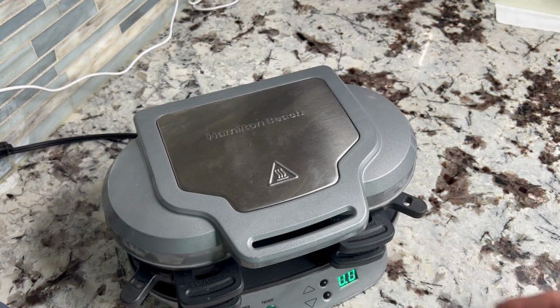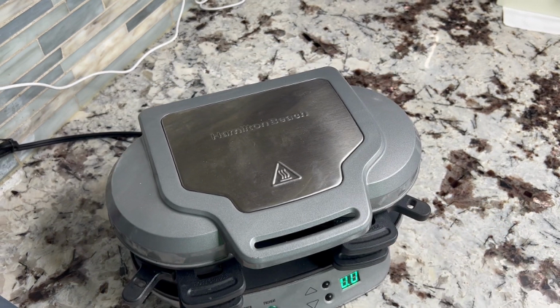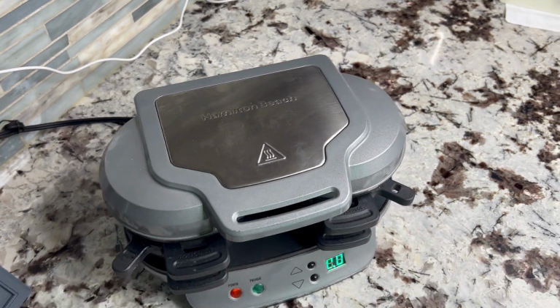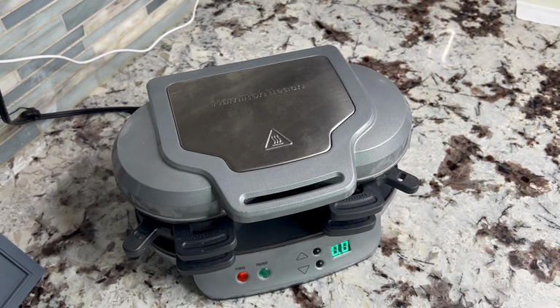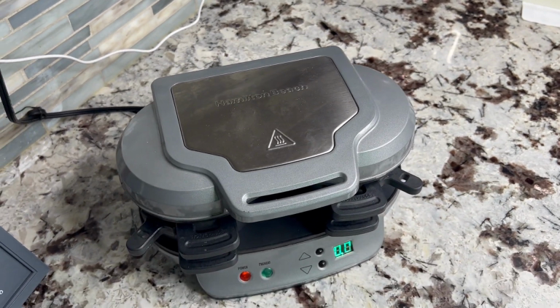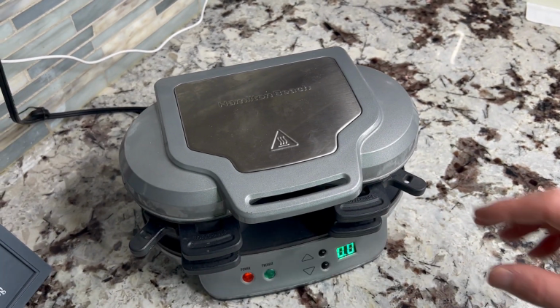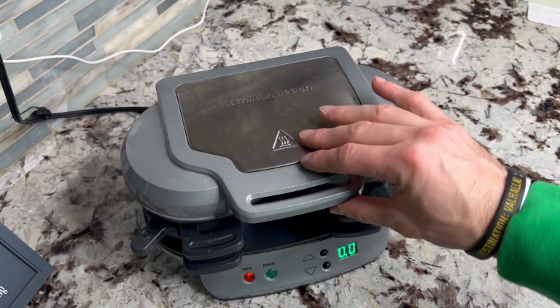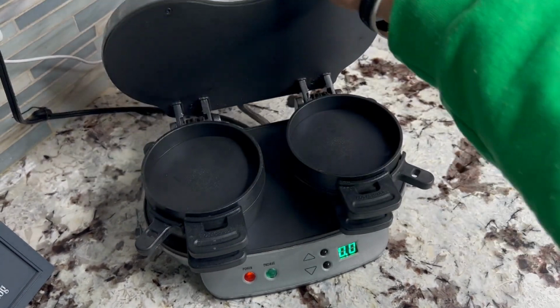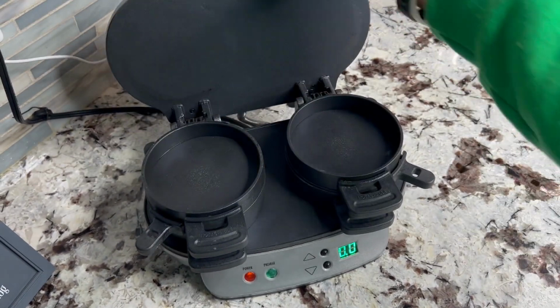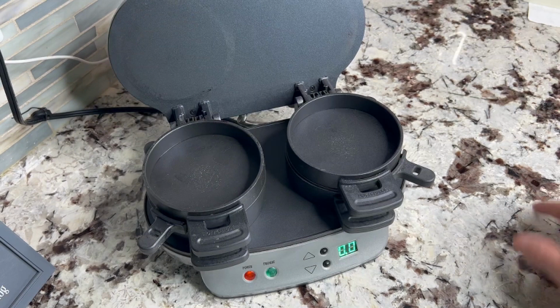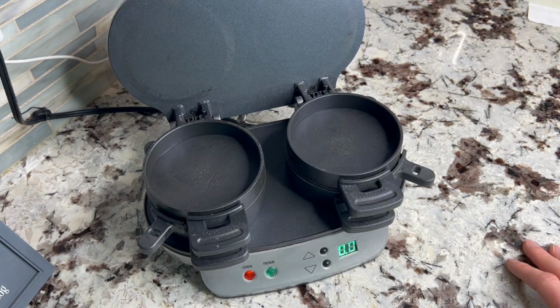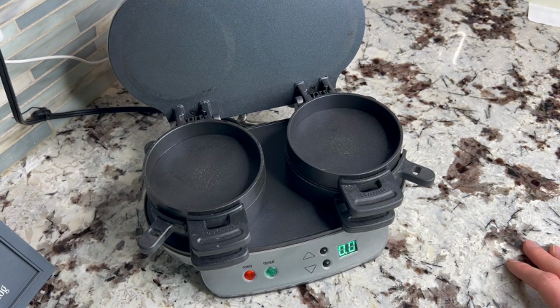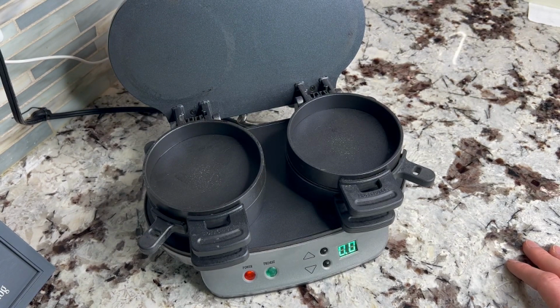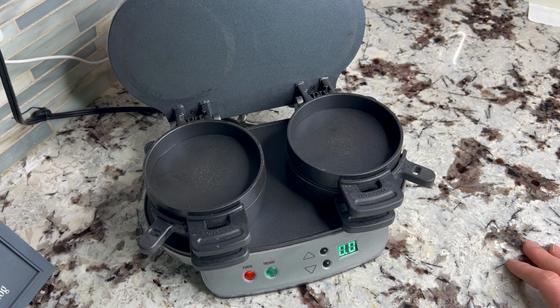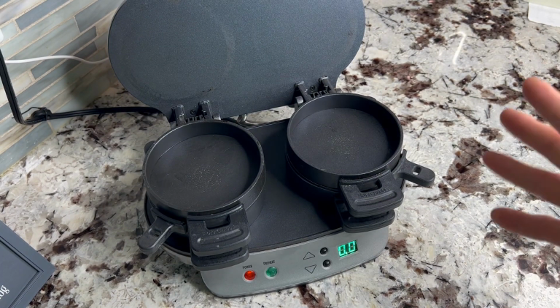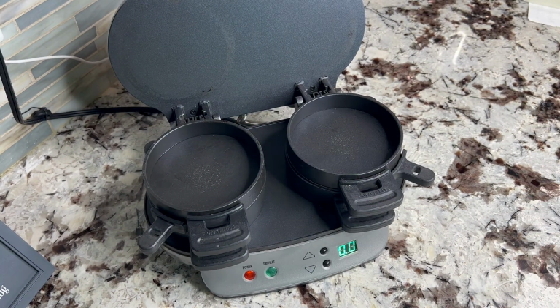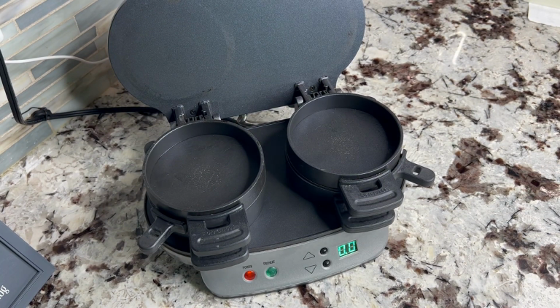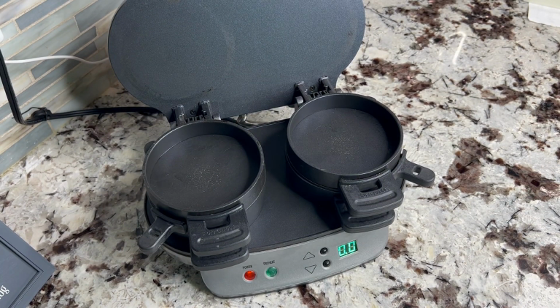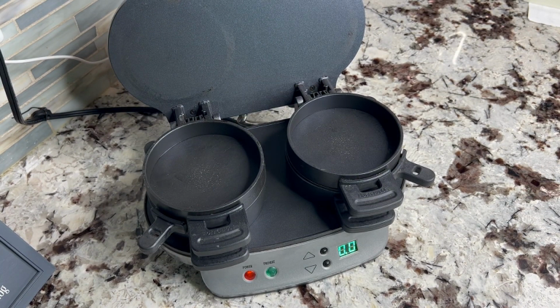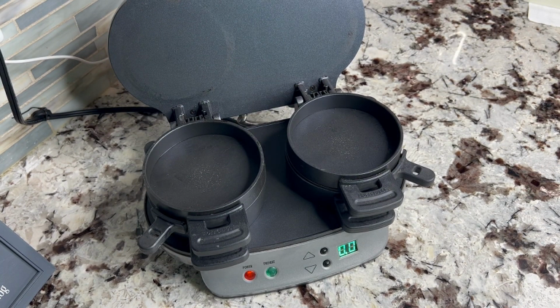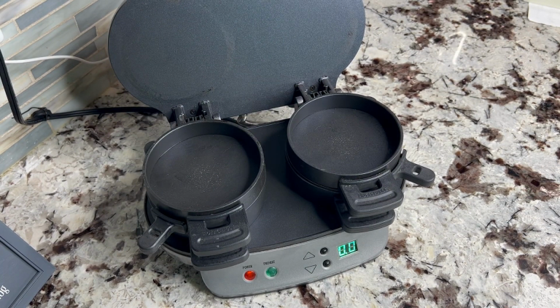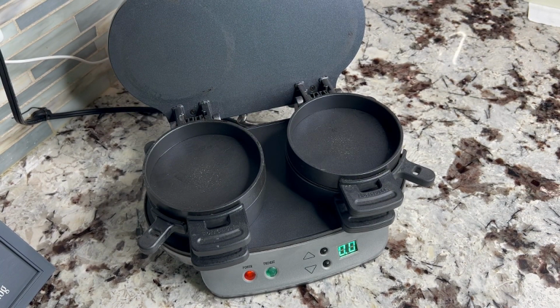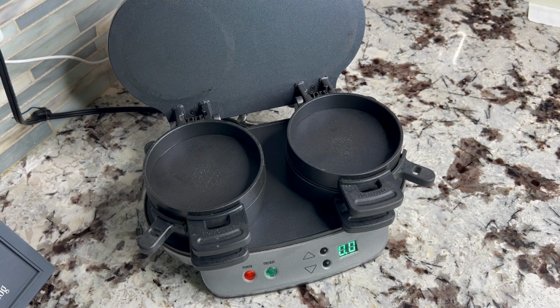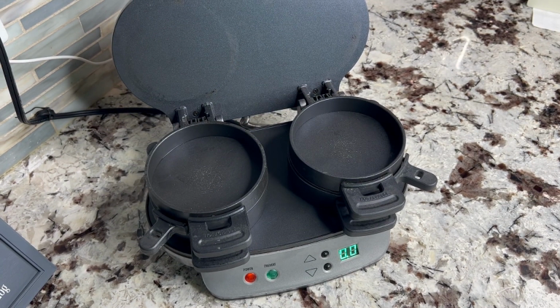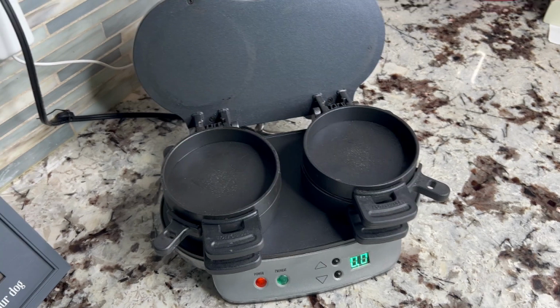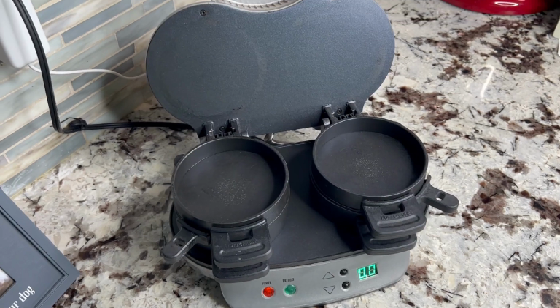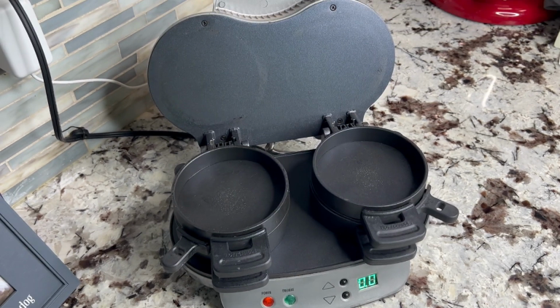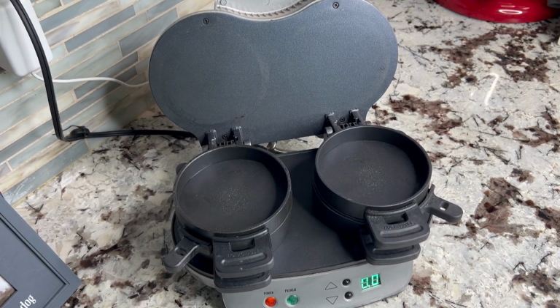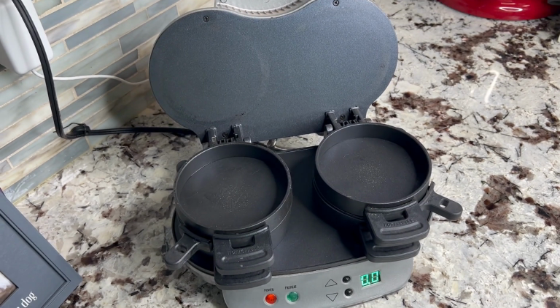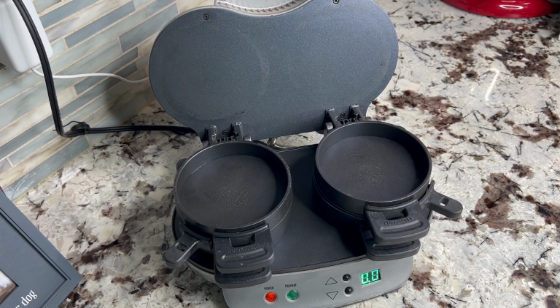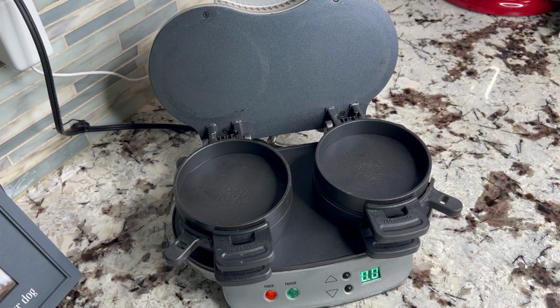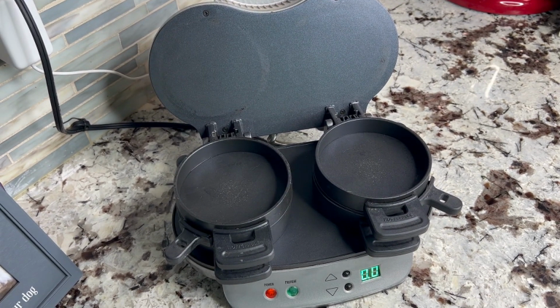While that's preheating, I'll open this up and kind of show you a few things. It looks a little complicated, but once you figure out how to use it, it's super easy and super convenient.